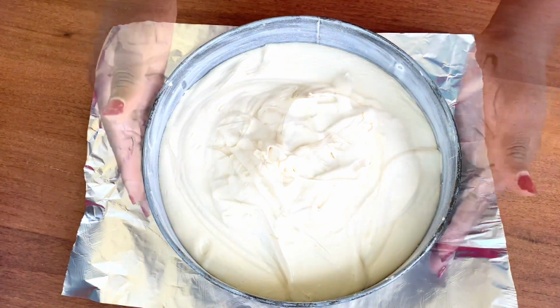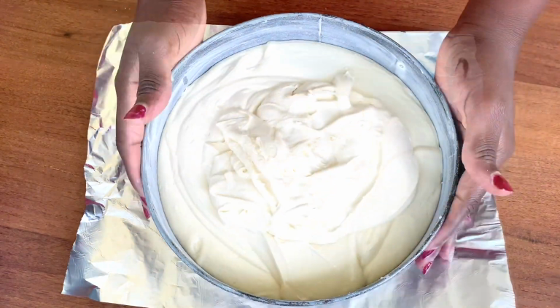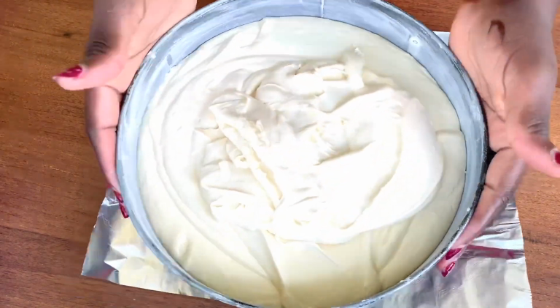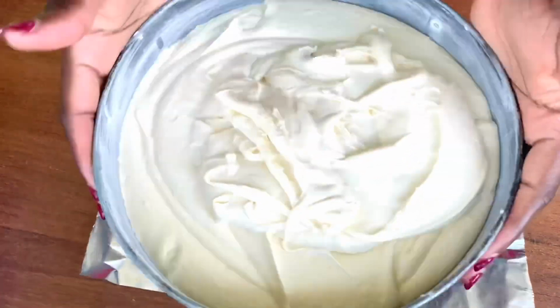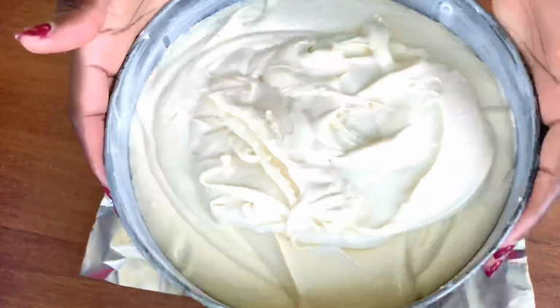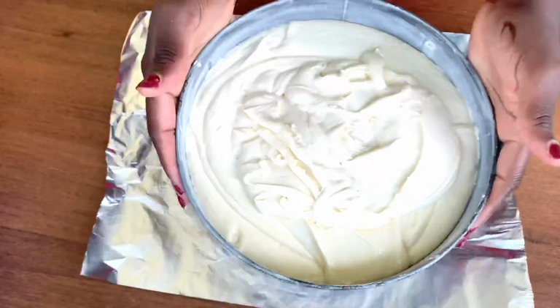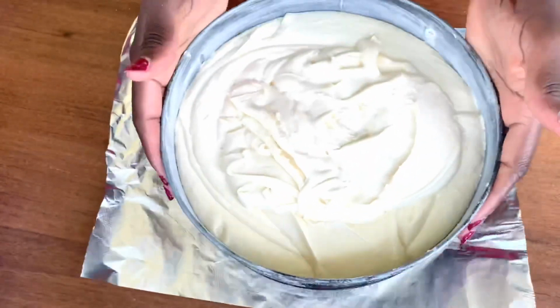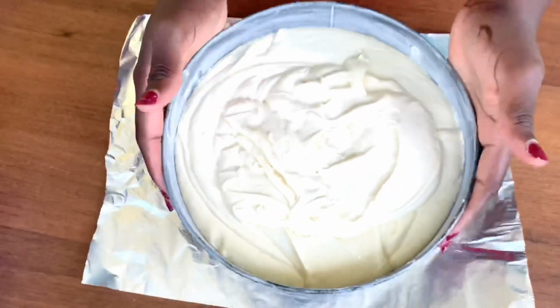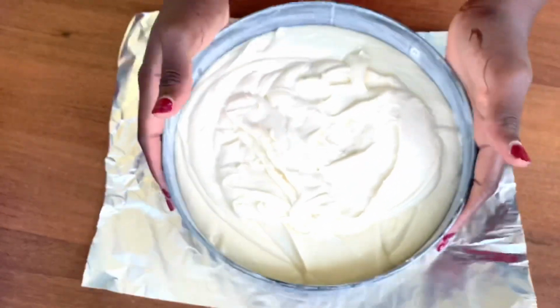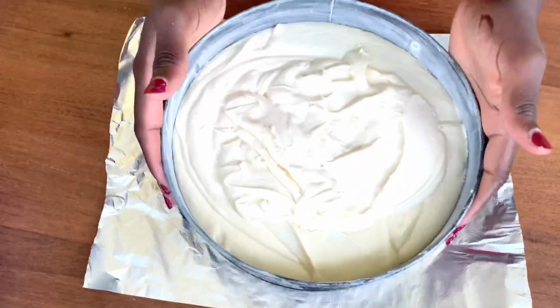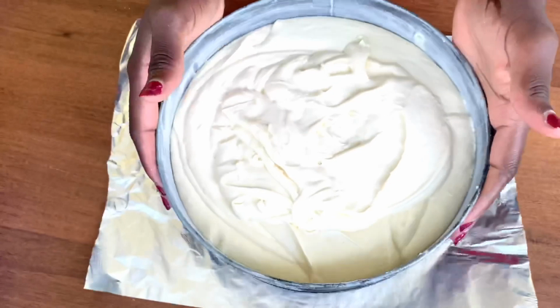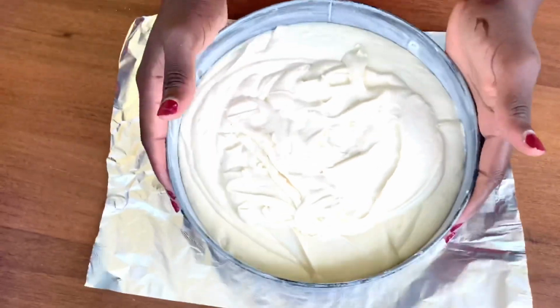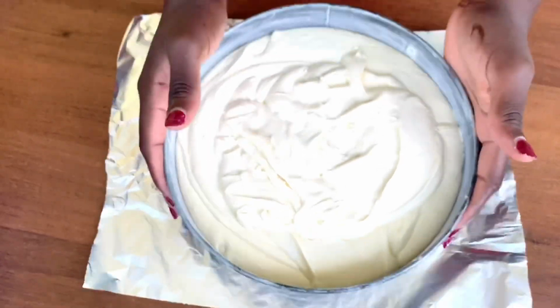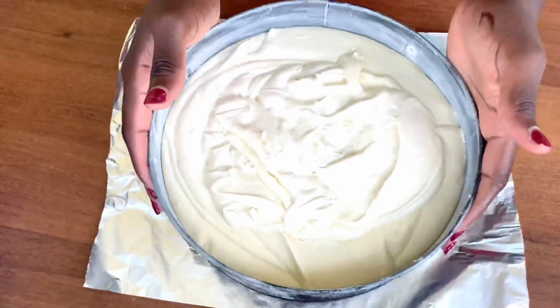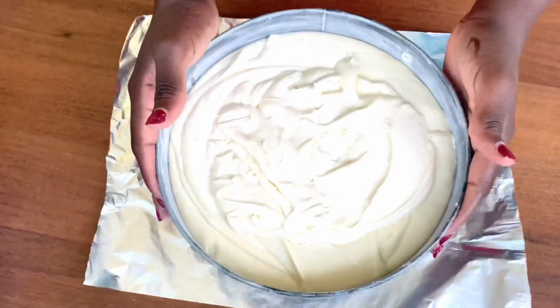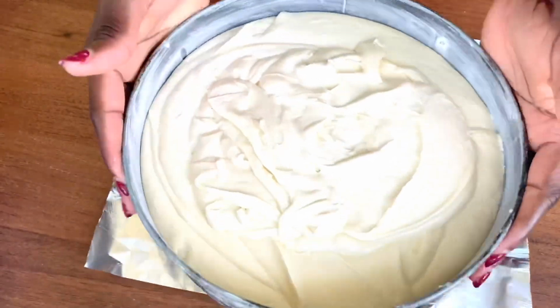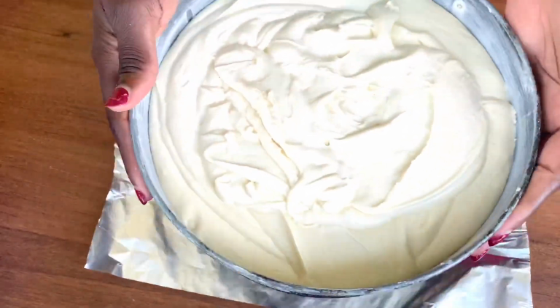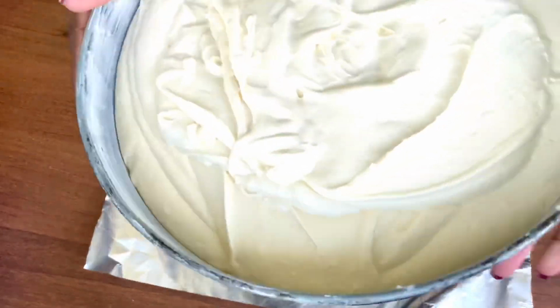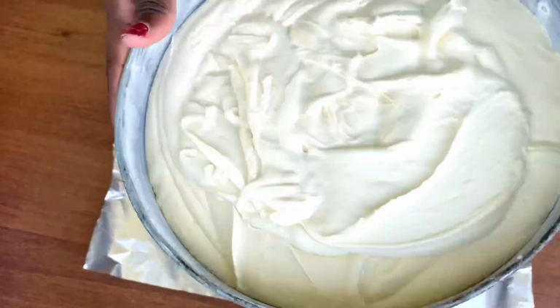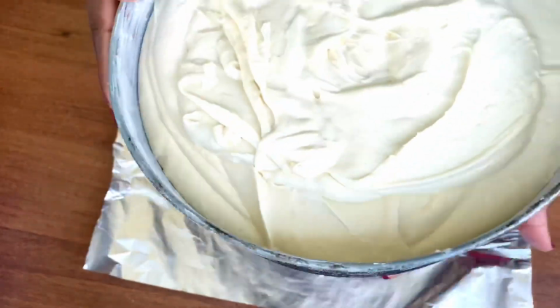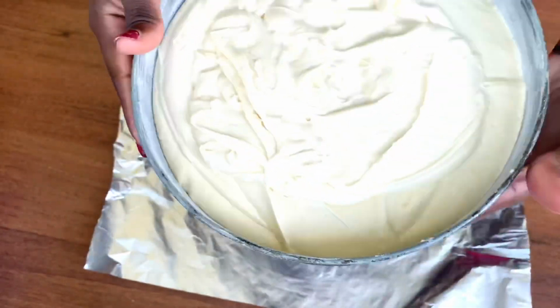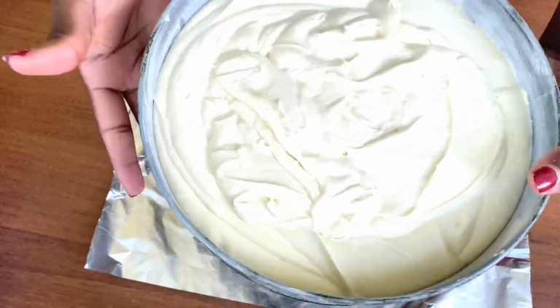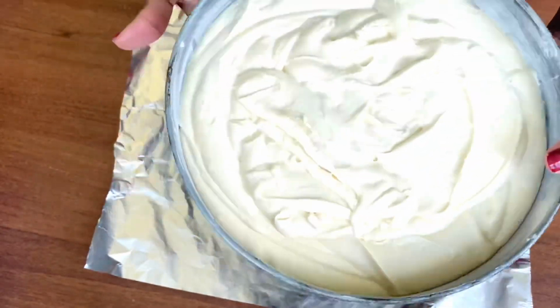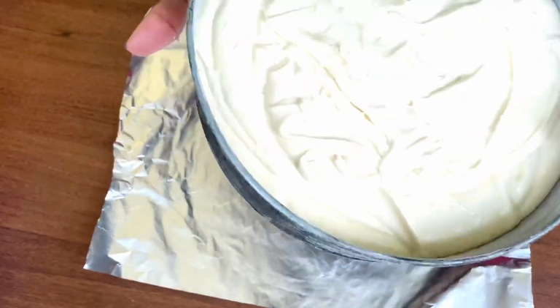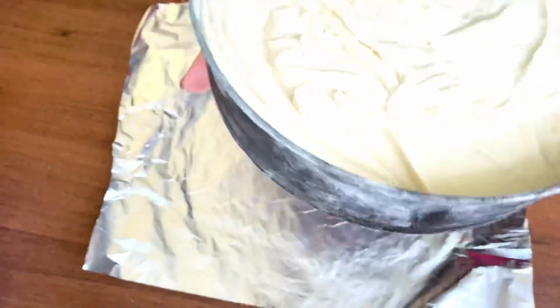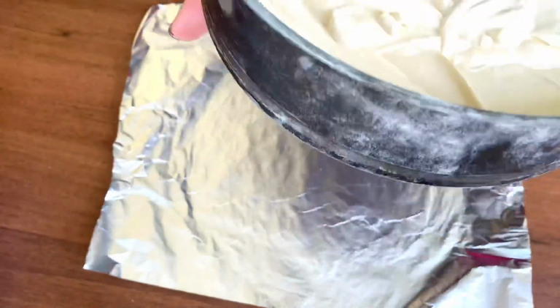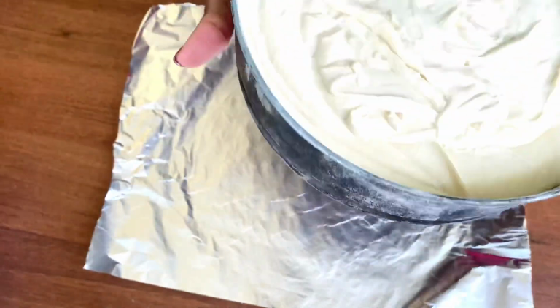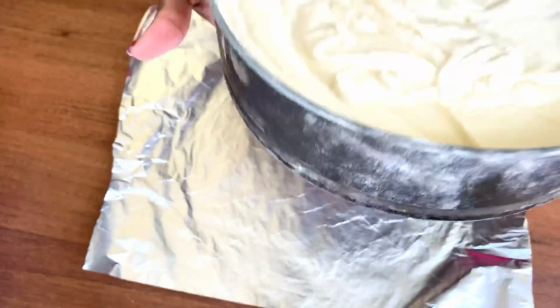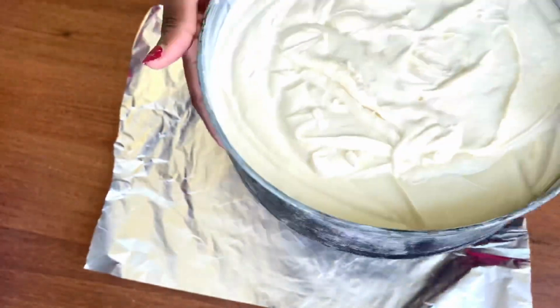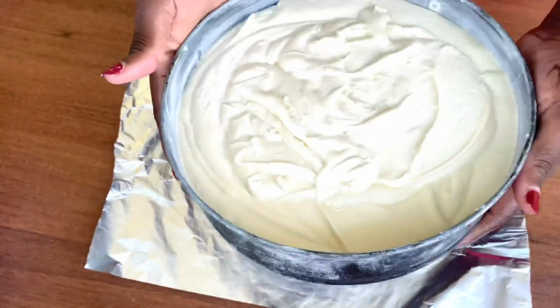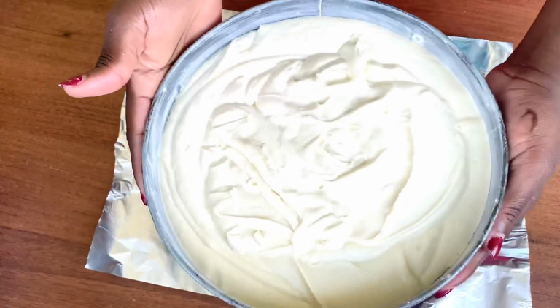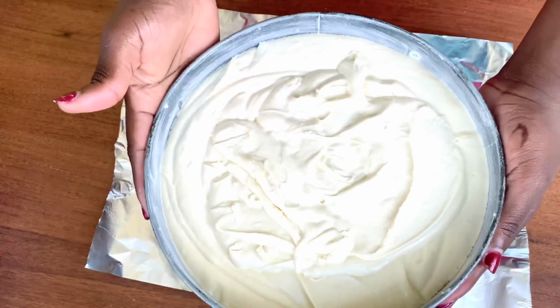Now I'm going to put my batter into the oven for two hours, and I use a temperature of 150 degrees centigrade to bake.